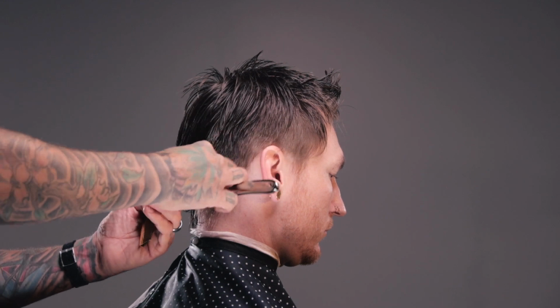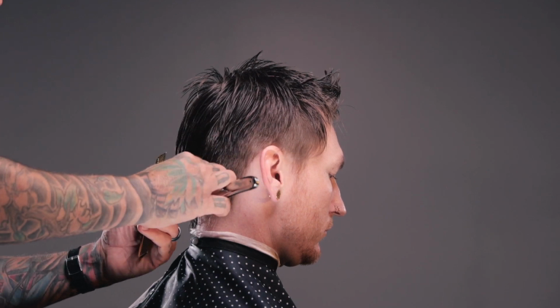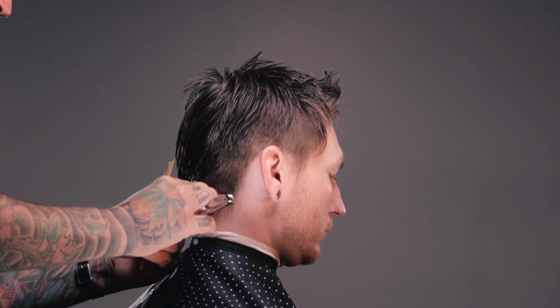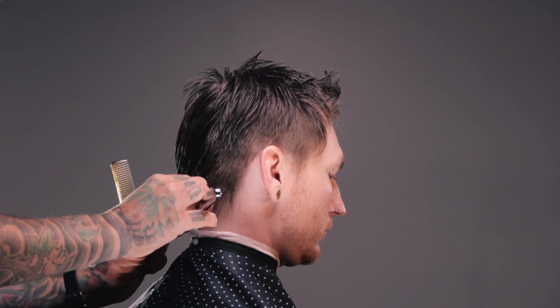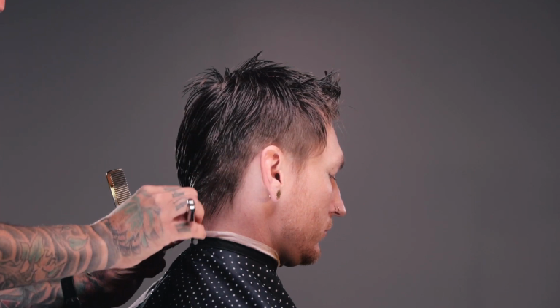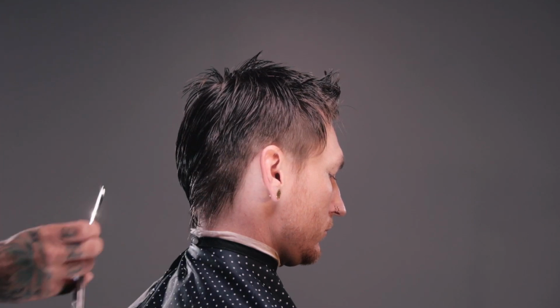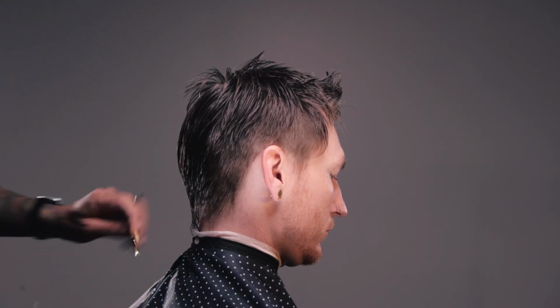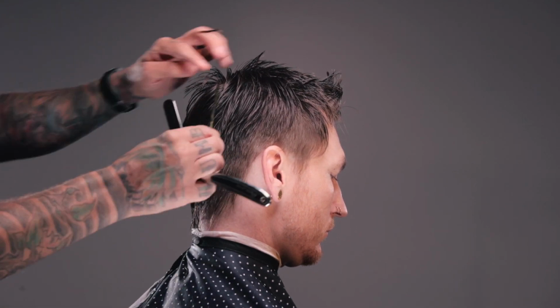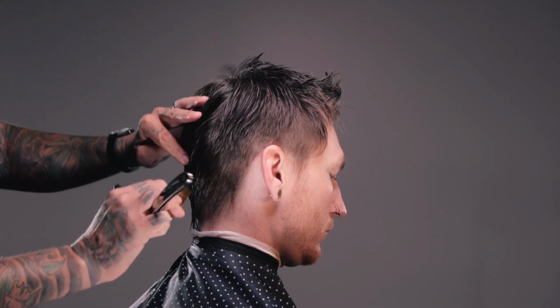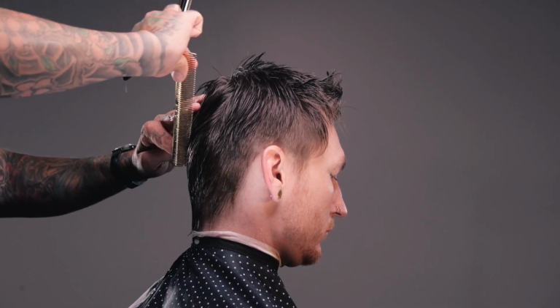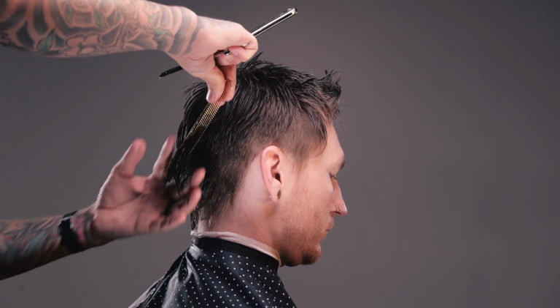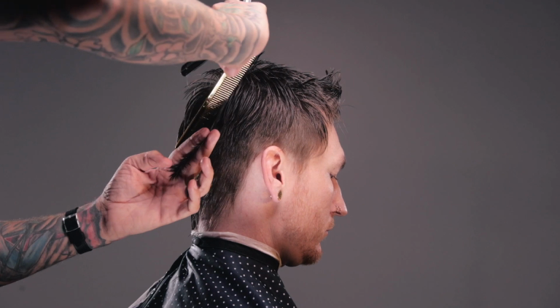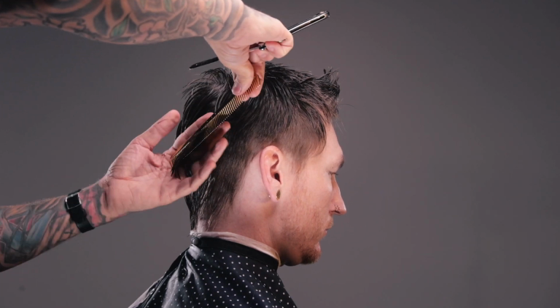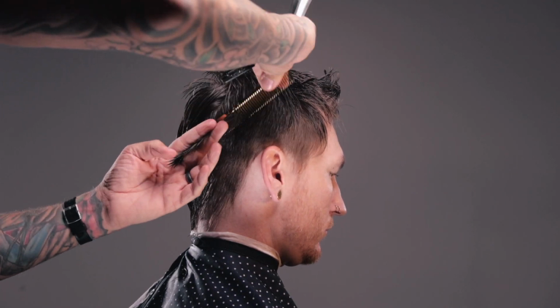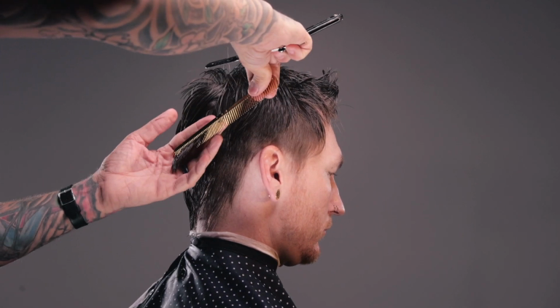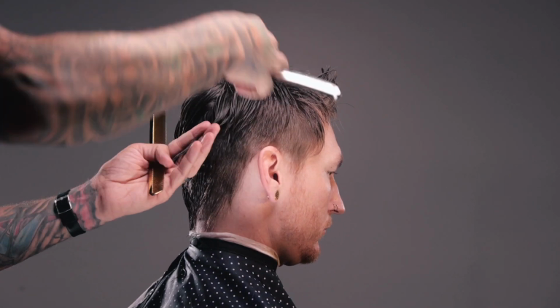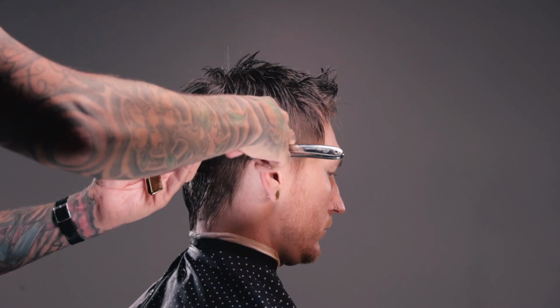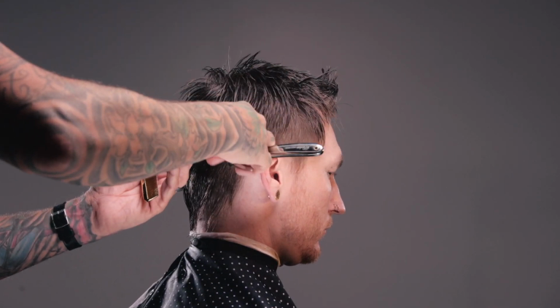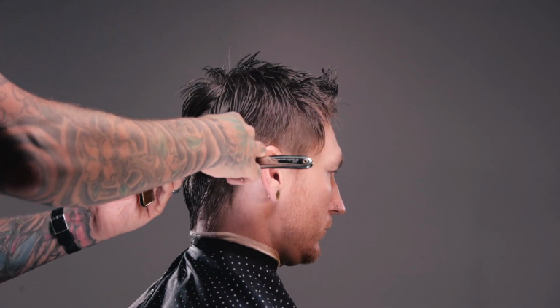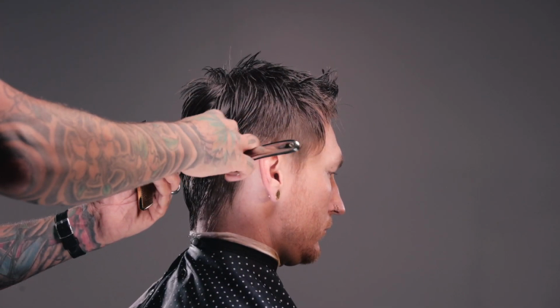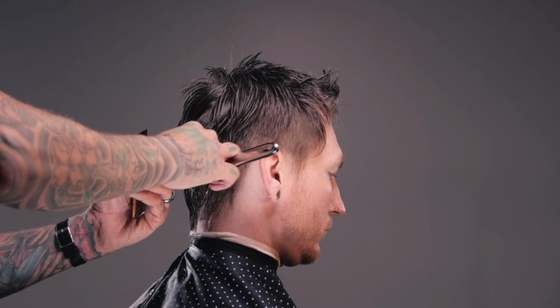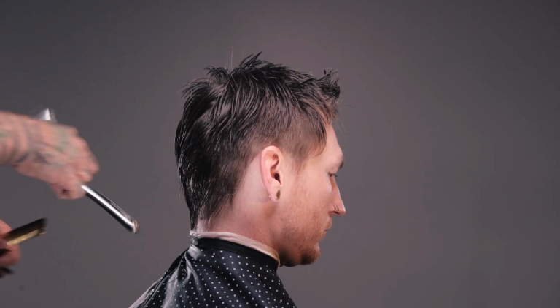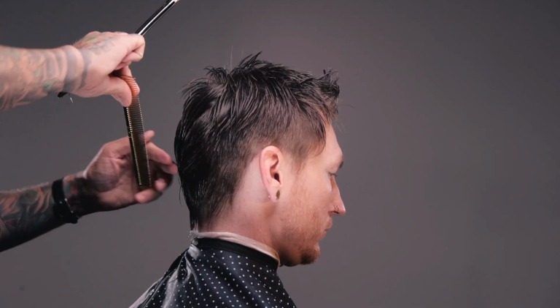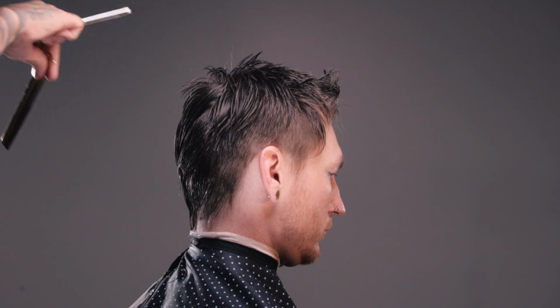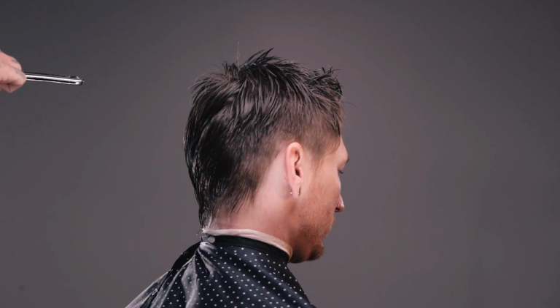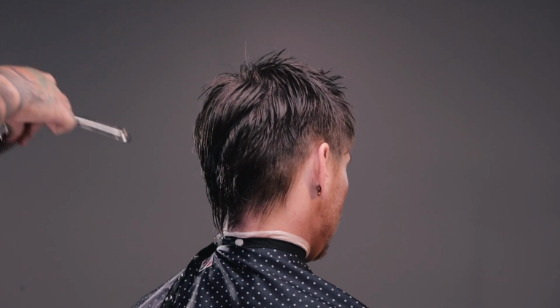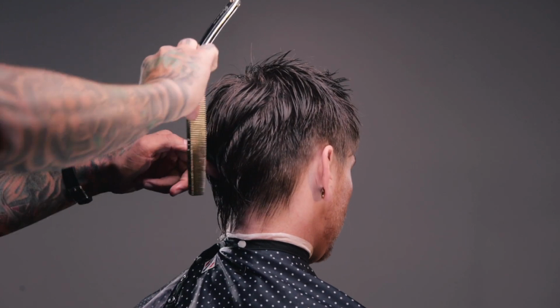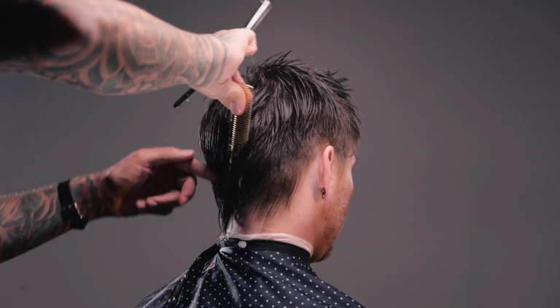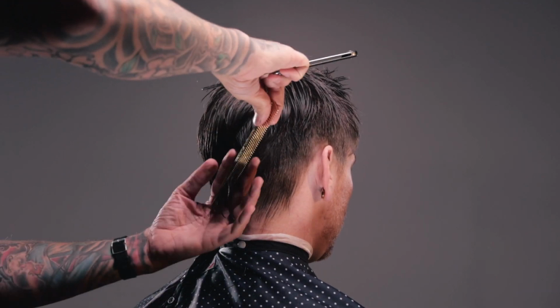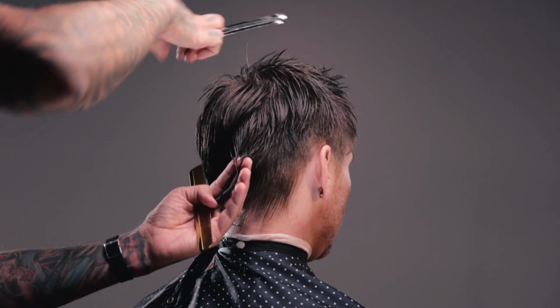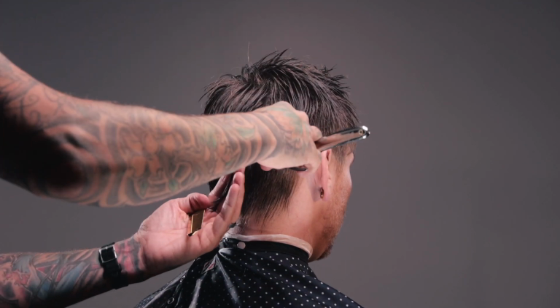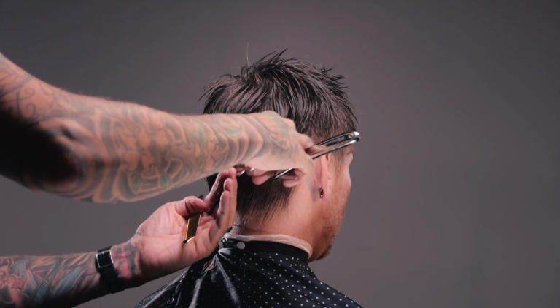And what I'm going to do as I get up near the parietal ridge and near the occipital bone is rather than bringing my cutting line up and over that bone, I'm going to start bringing the hair down to my cutting line. And that's going to build weight over again where the head is naturally wide anyways, just emphasizing the natural shape of the head.